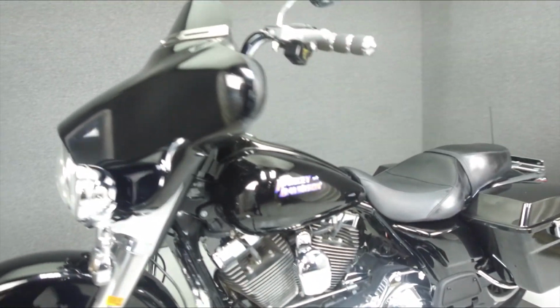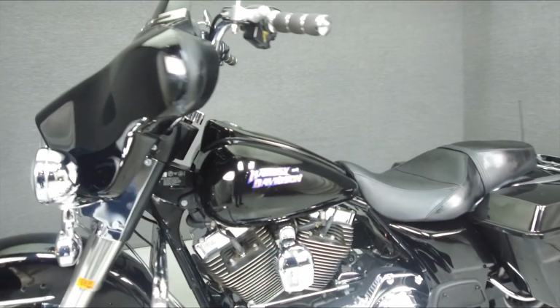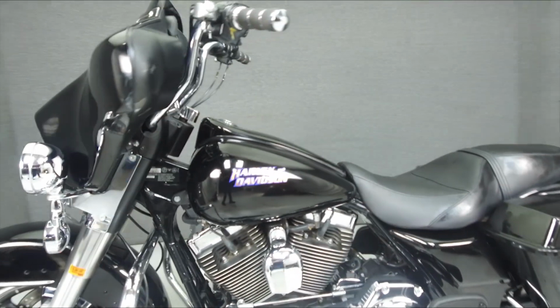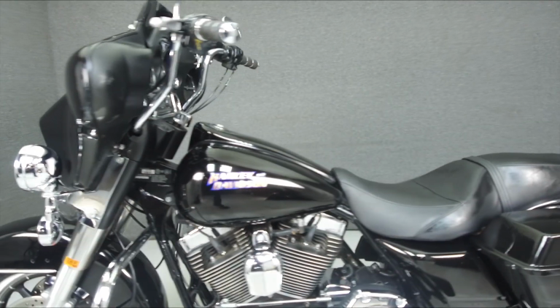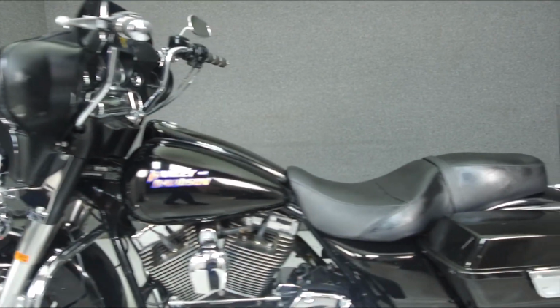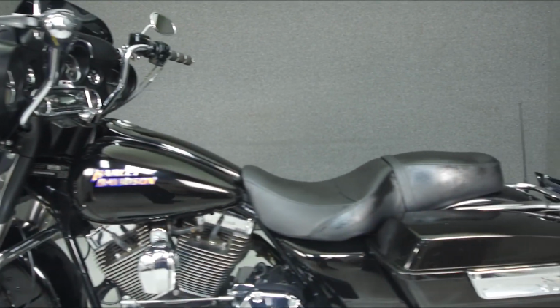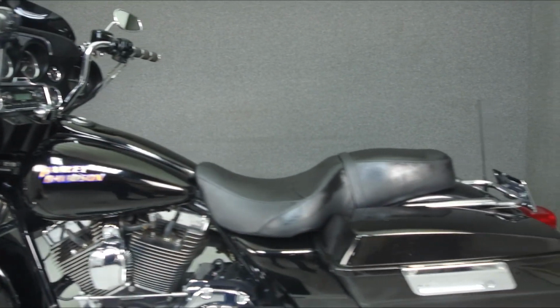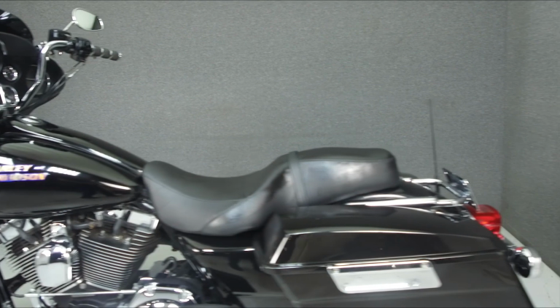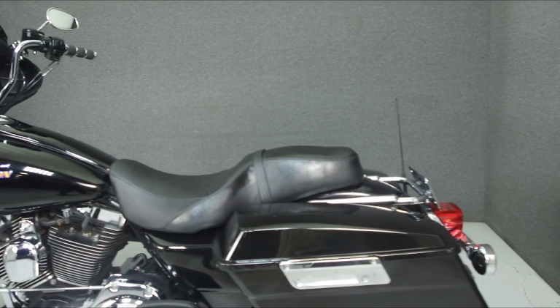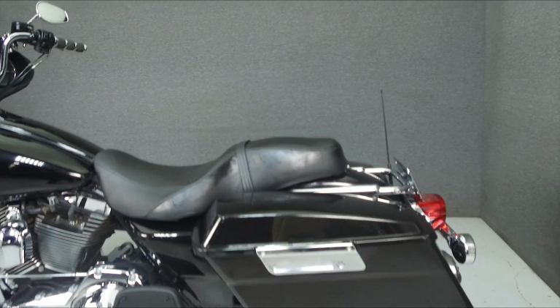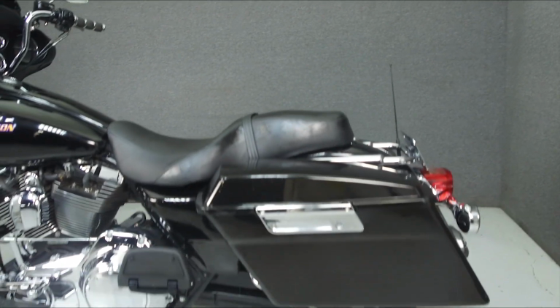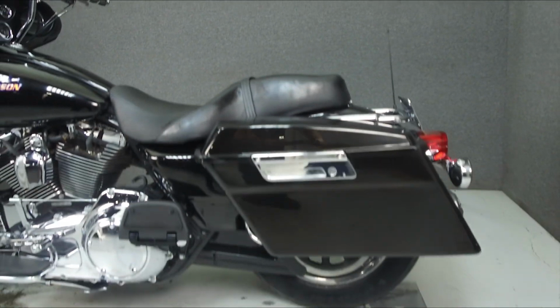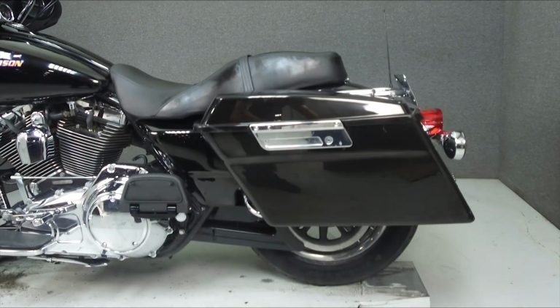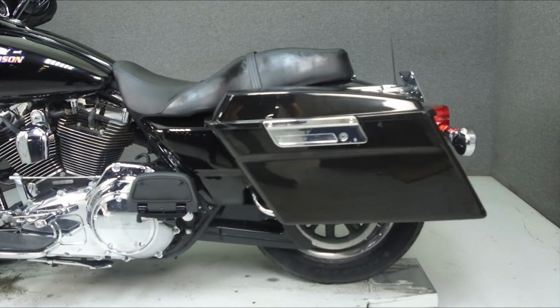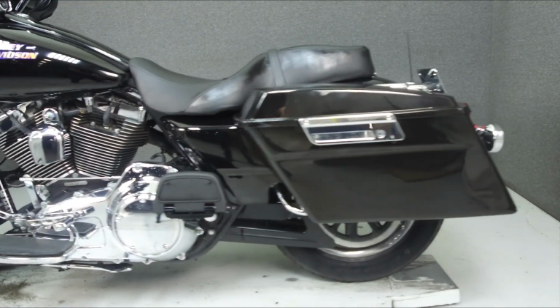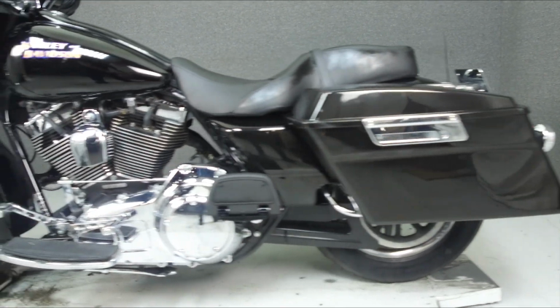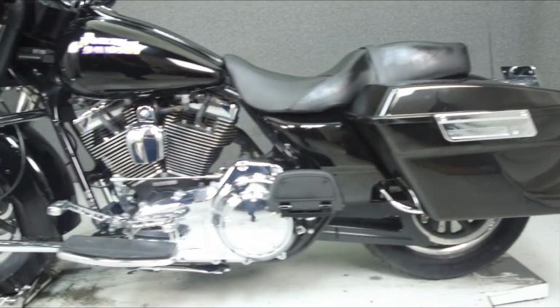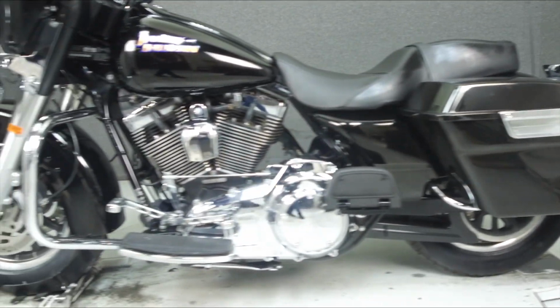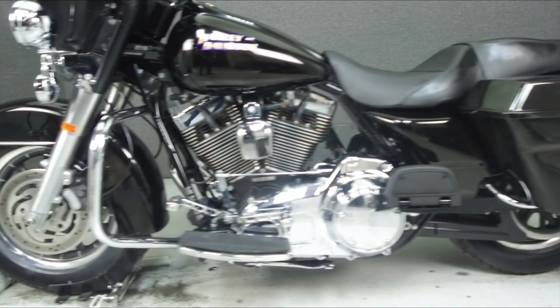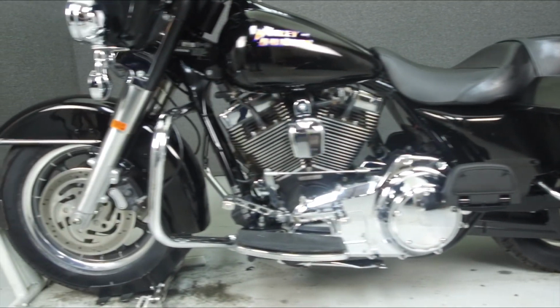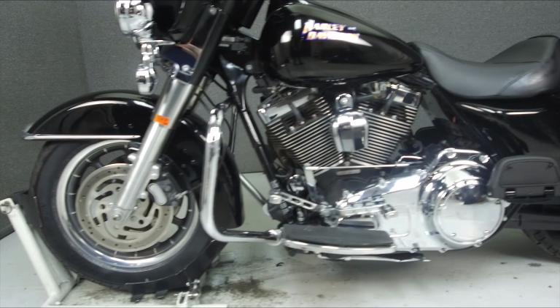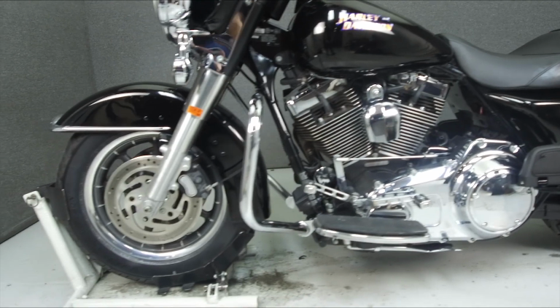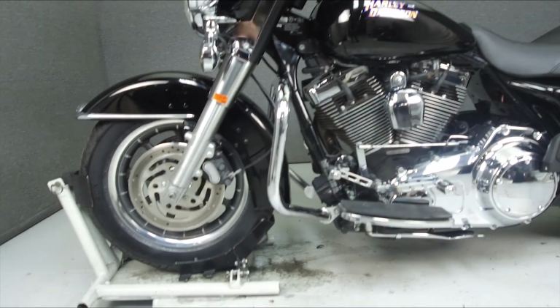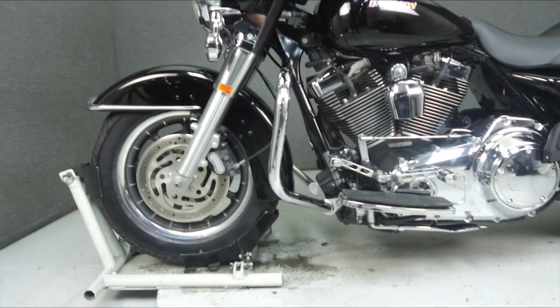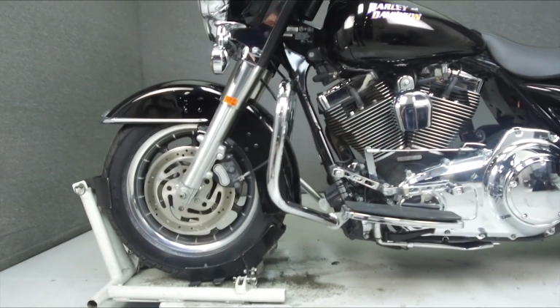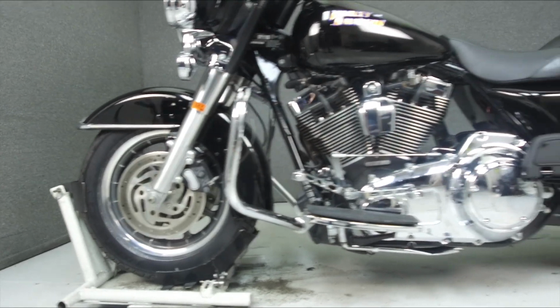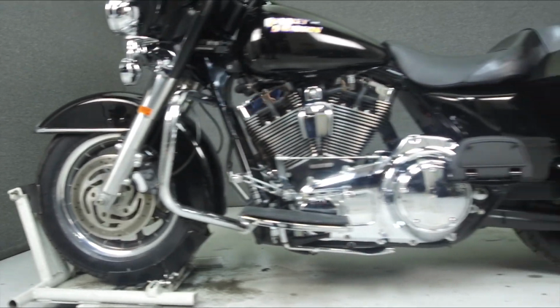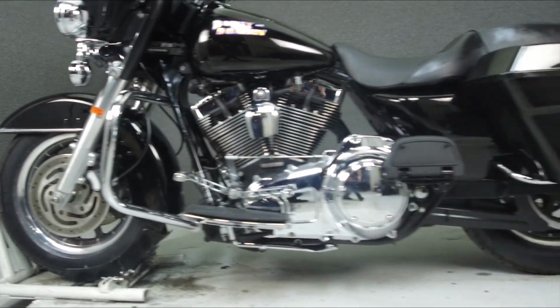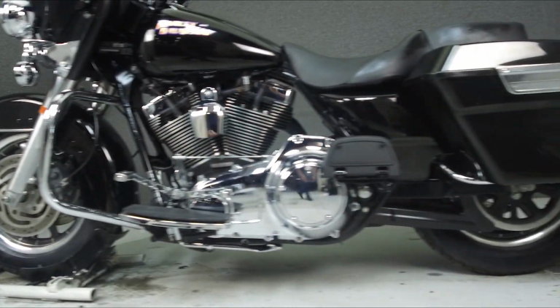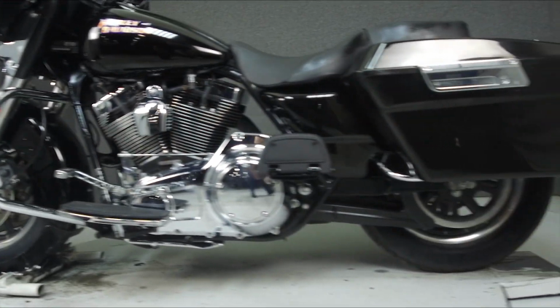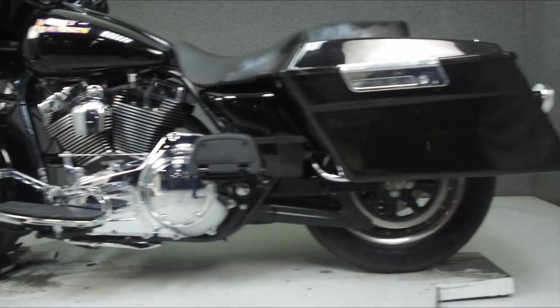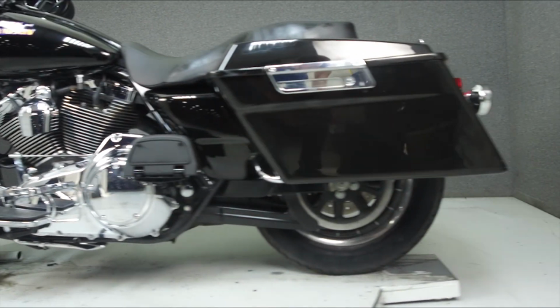This bike has been upgraded with an Aquatic AV Multifunction 2-speaker stereo system, aftermarket exhaust and open-air intake, aftermarket seat, ape hanger handlebars, smoked turn signal lenses, aftermarket grips, and a tank console.